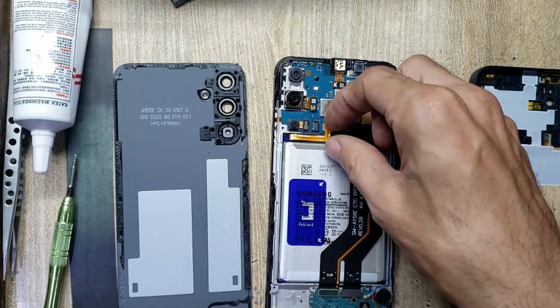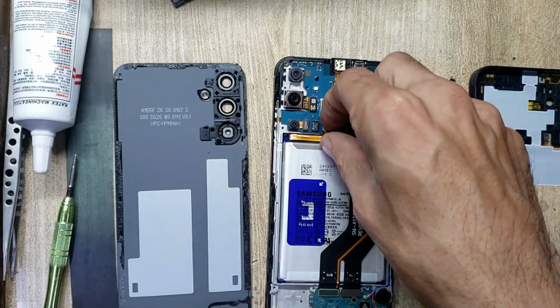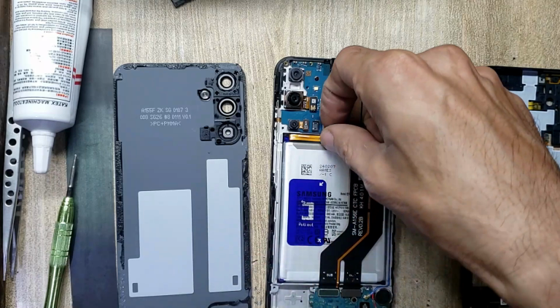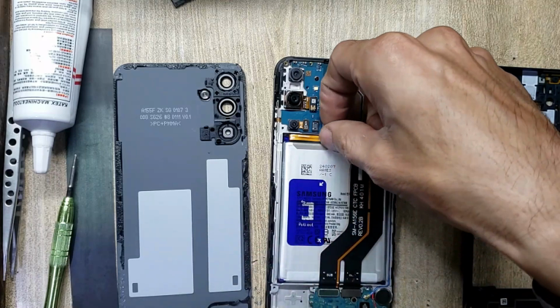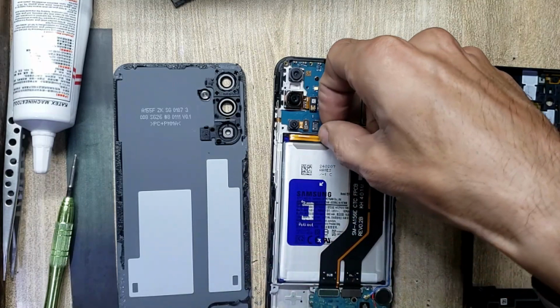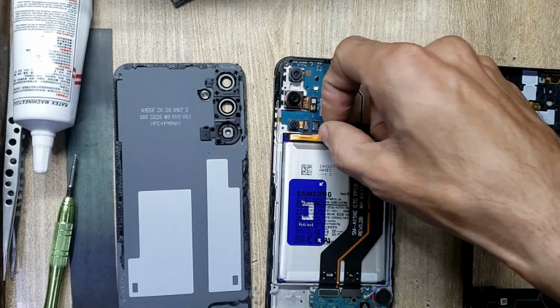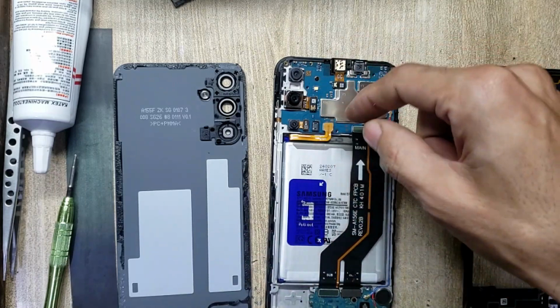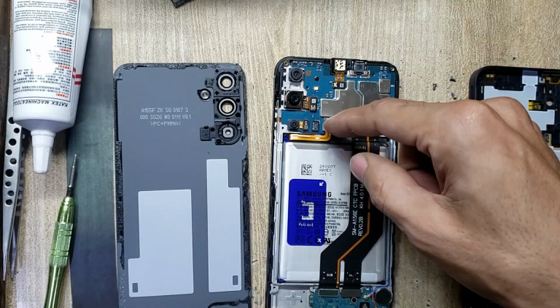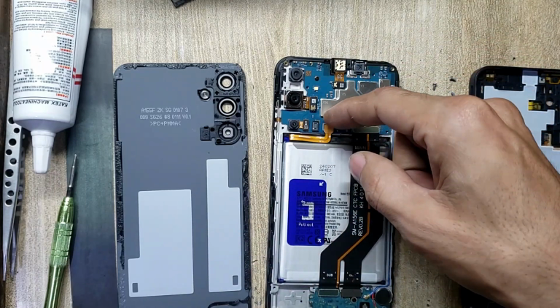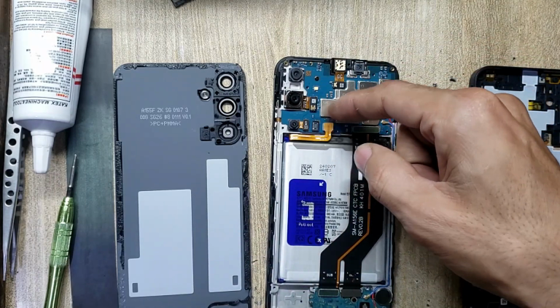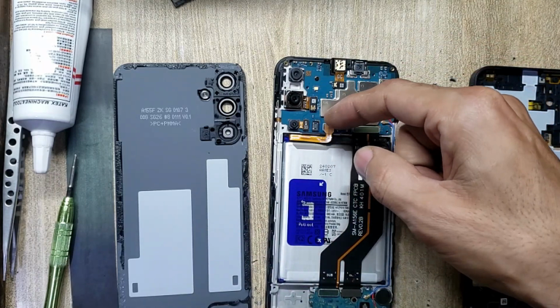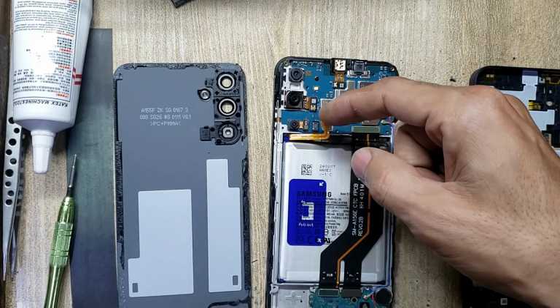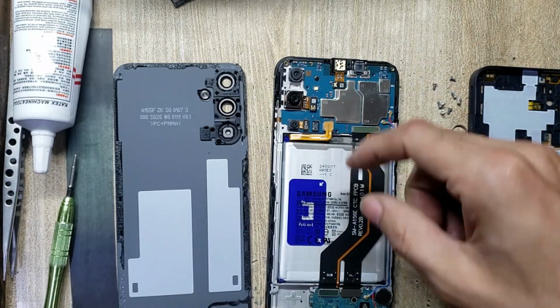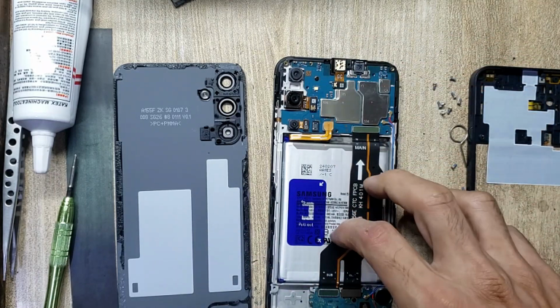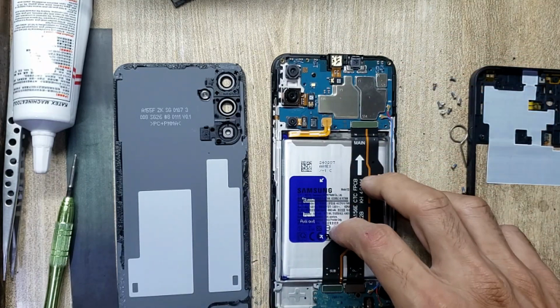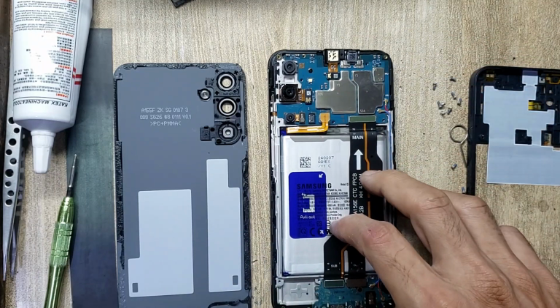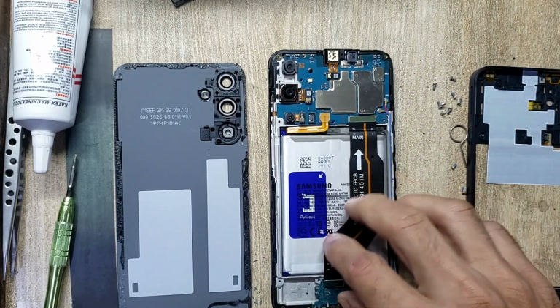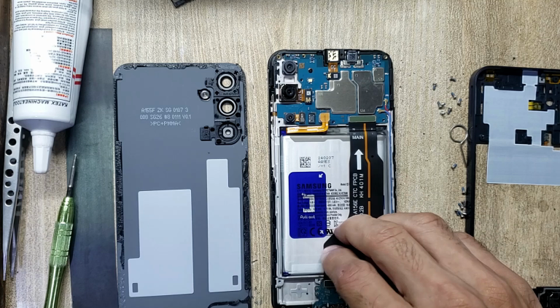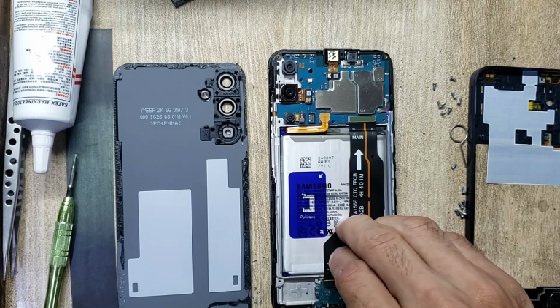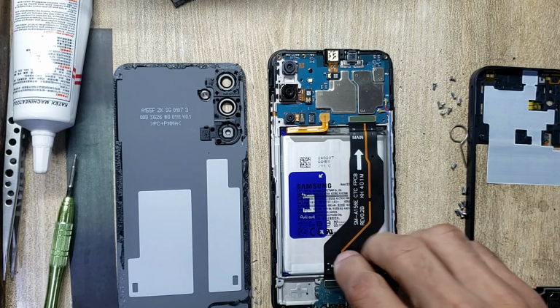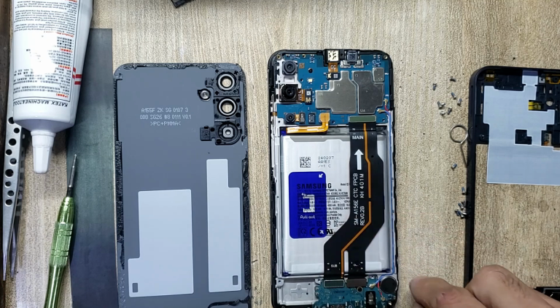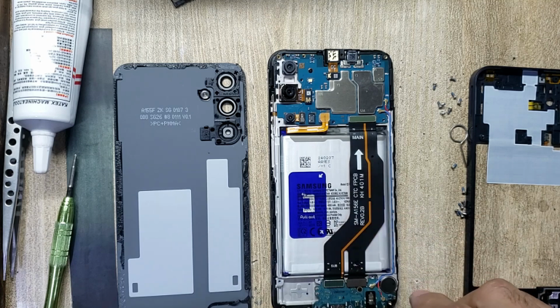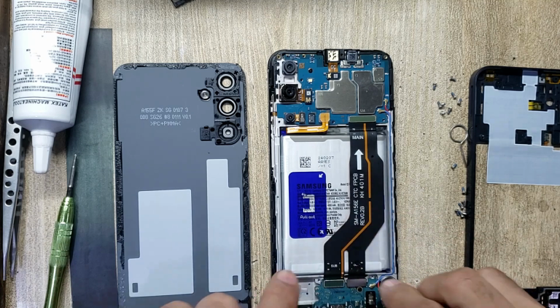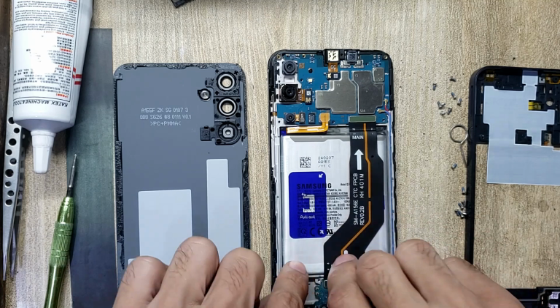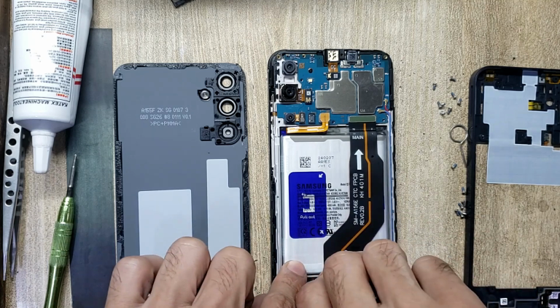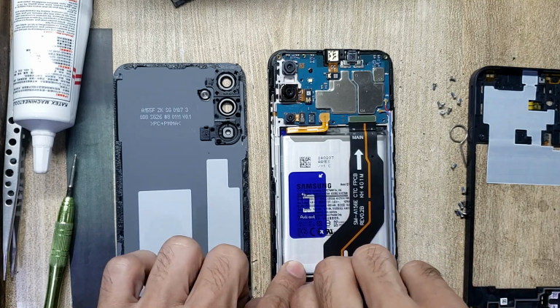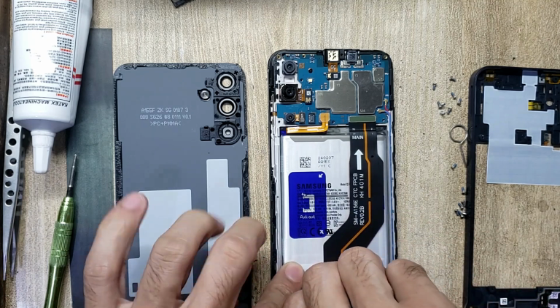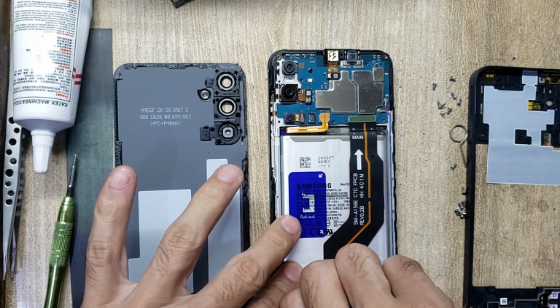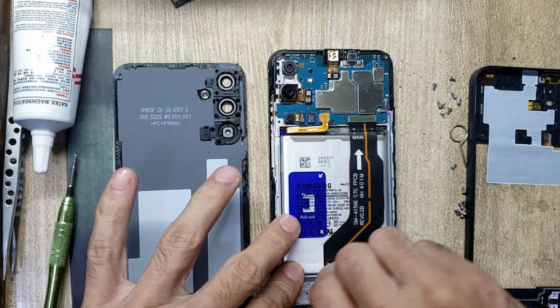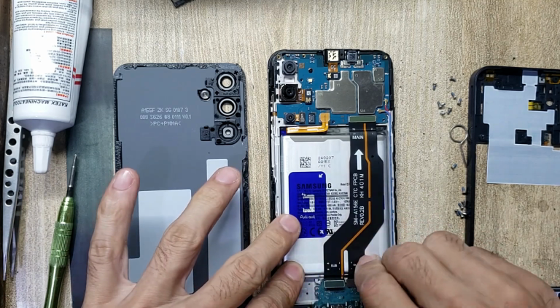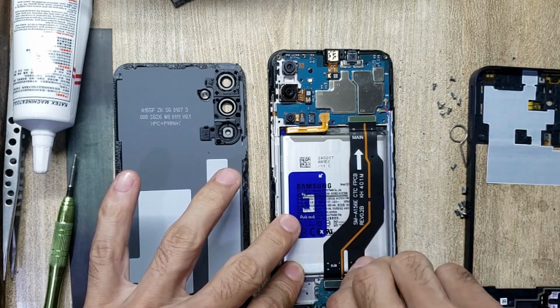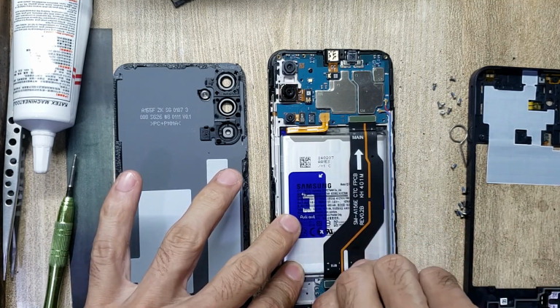Disconnect the battery connector. Remove the sub flex cable.